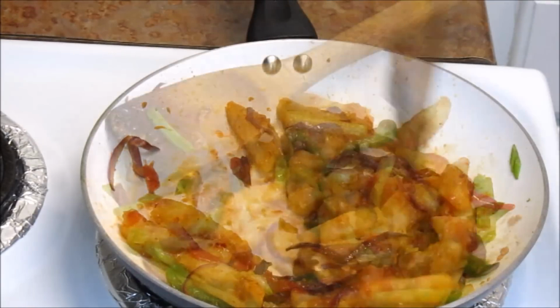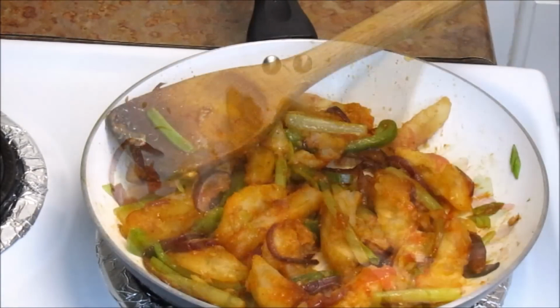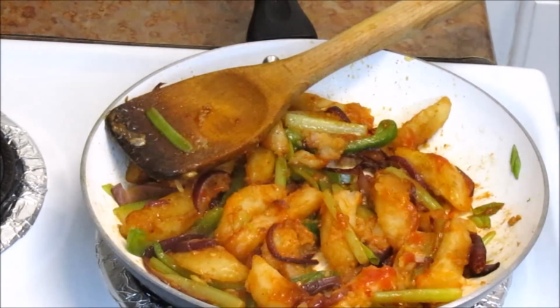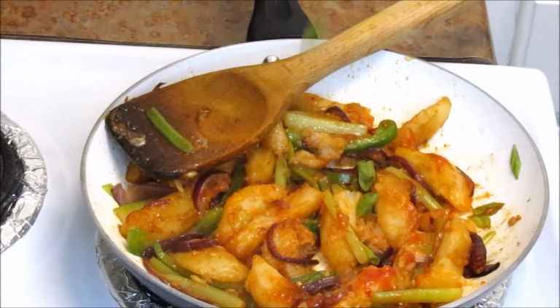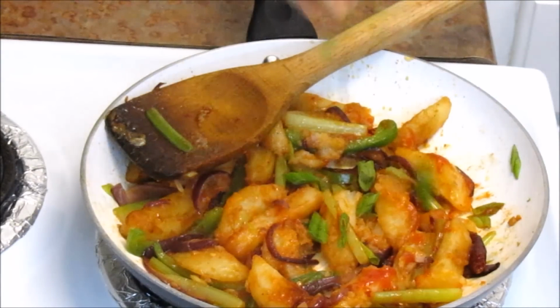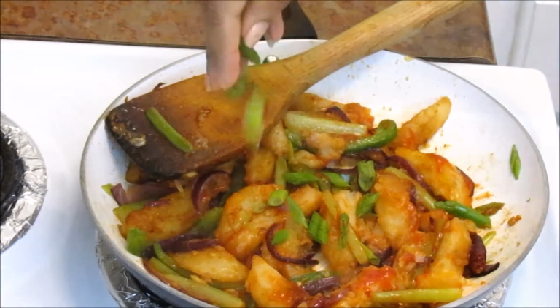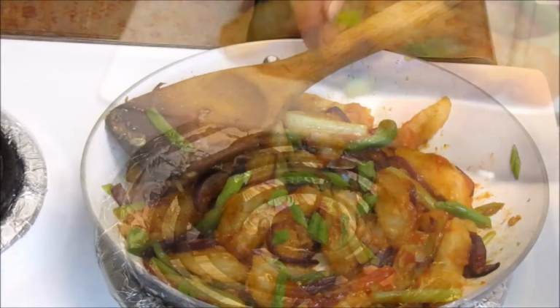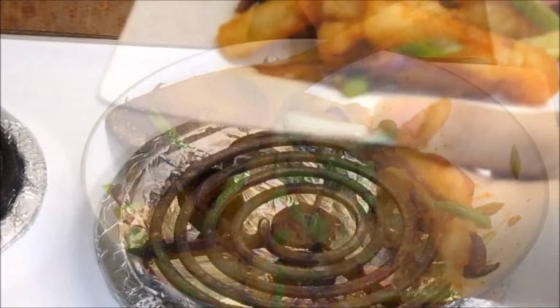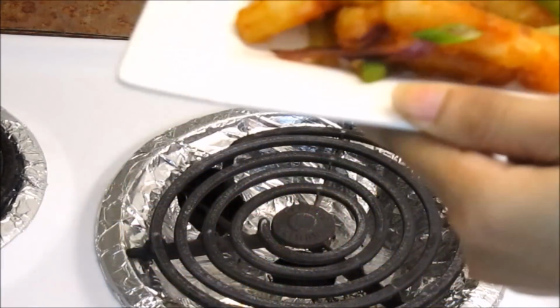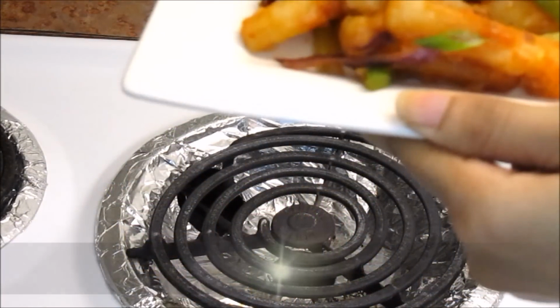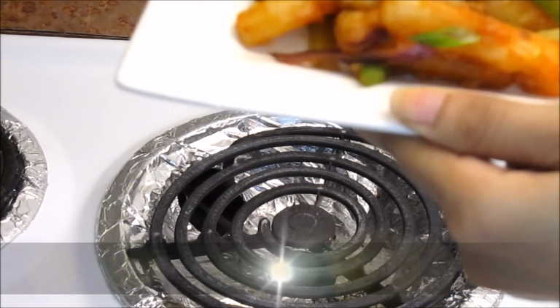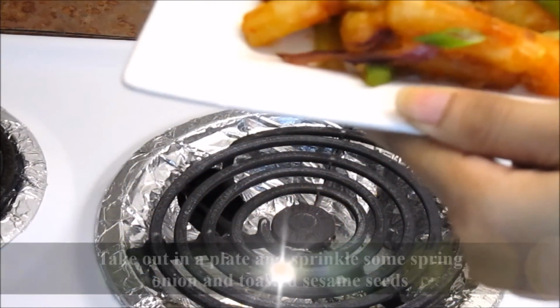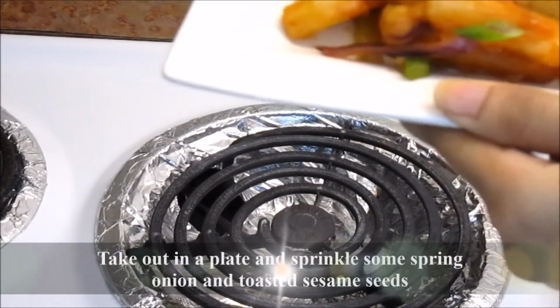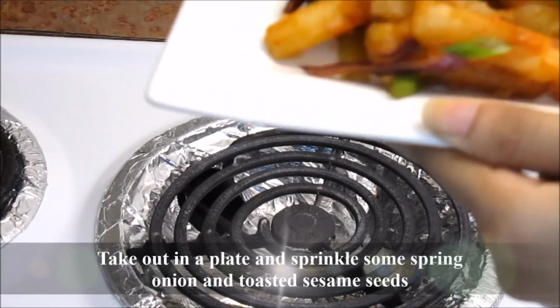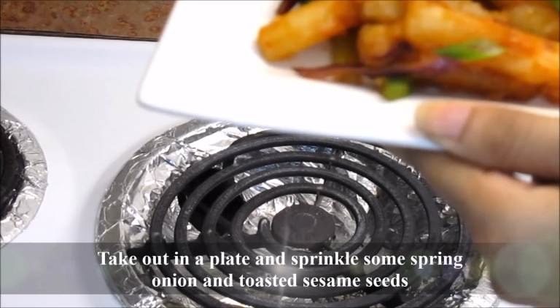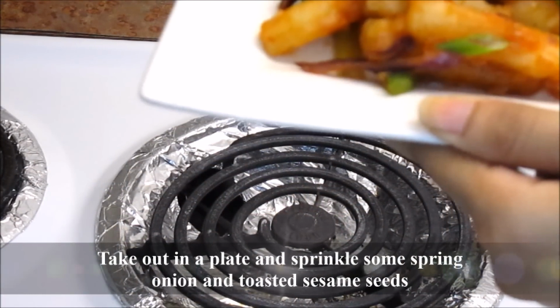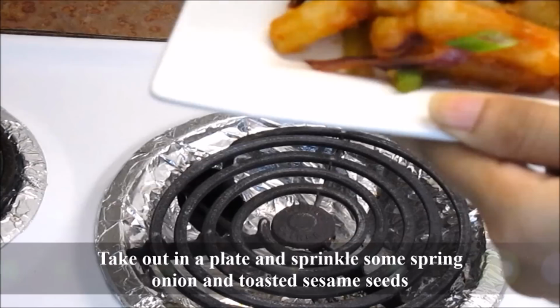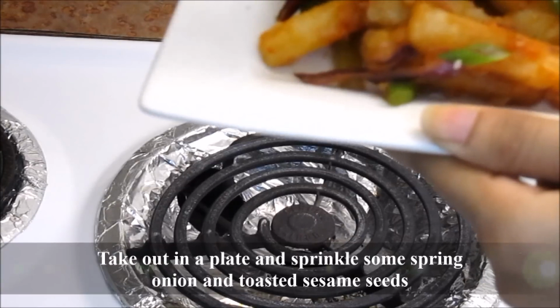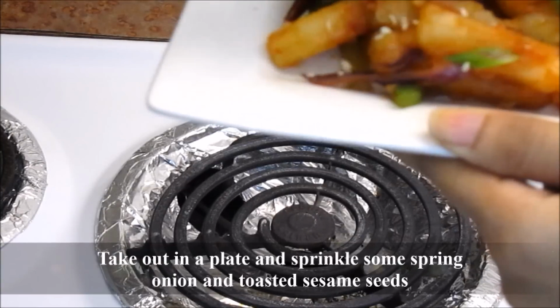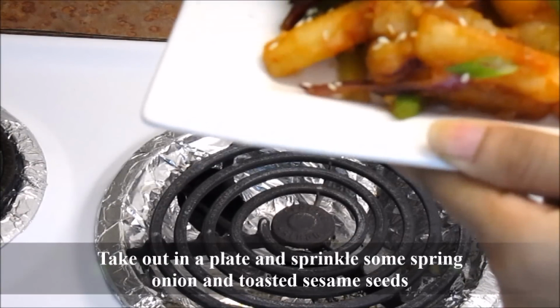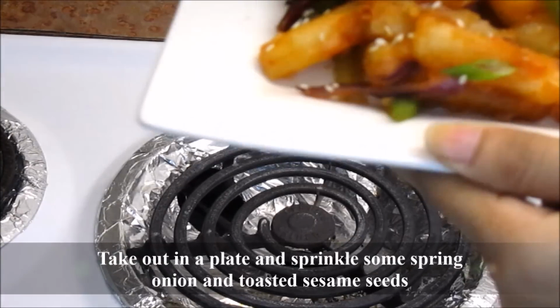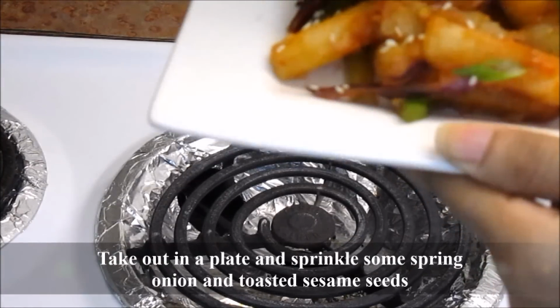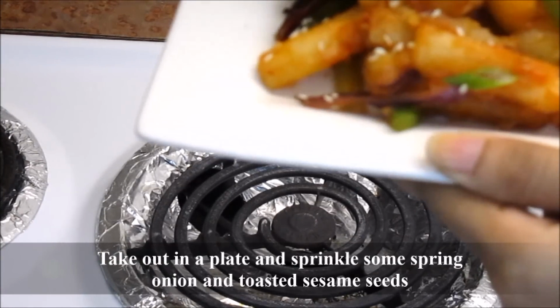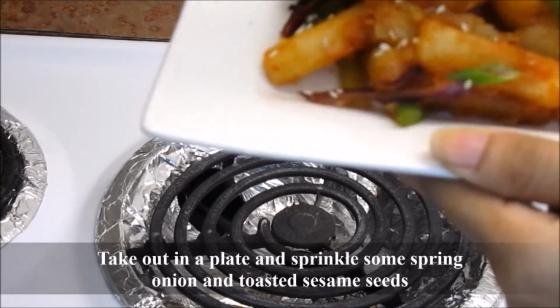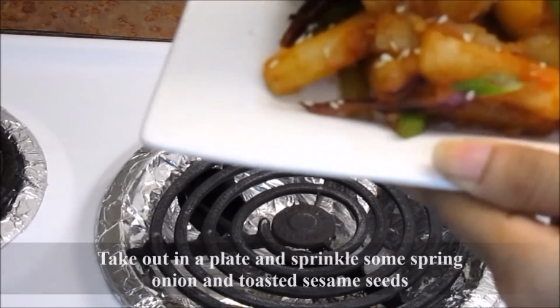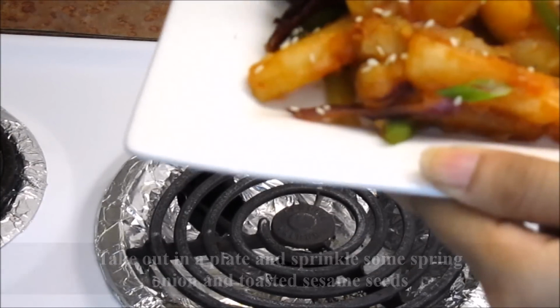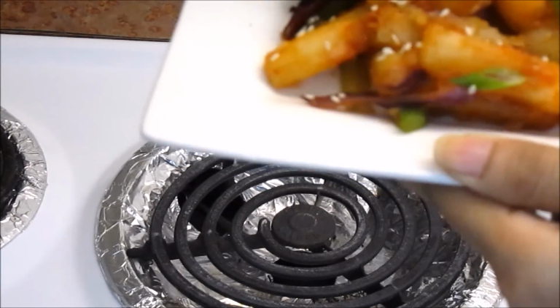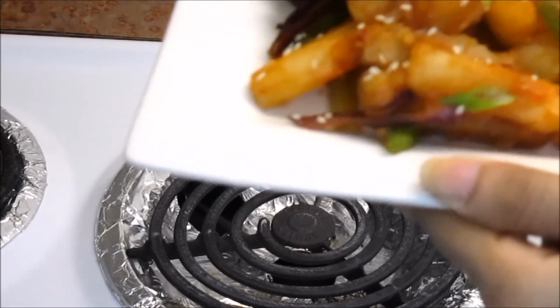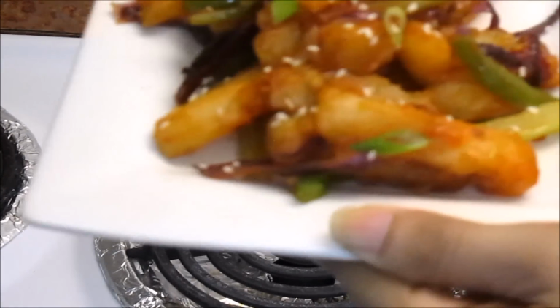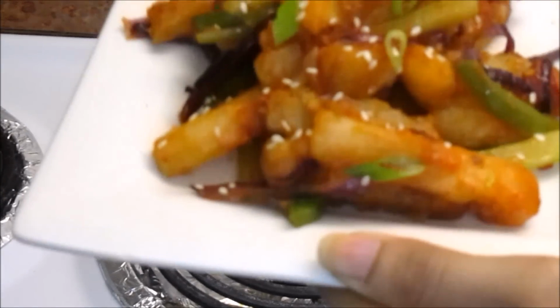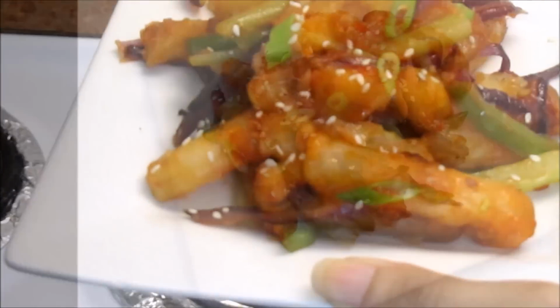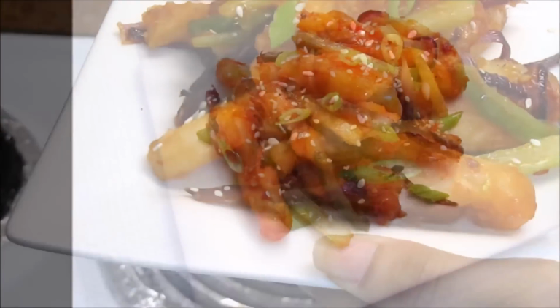Turn off the stove and sprinkle some spring onion. Take out in a plate, sprinkle some spring onion and toasted sesame seeds. And it's ready to be served.